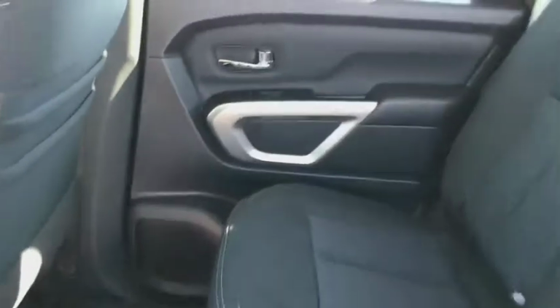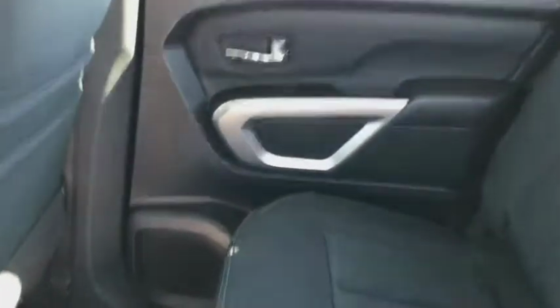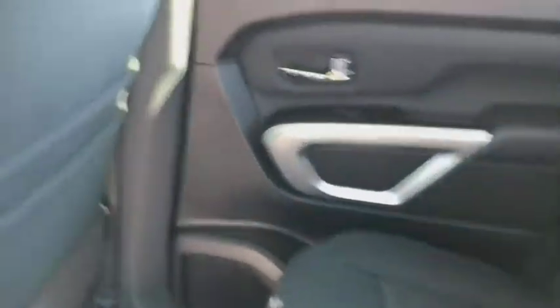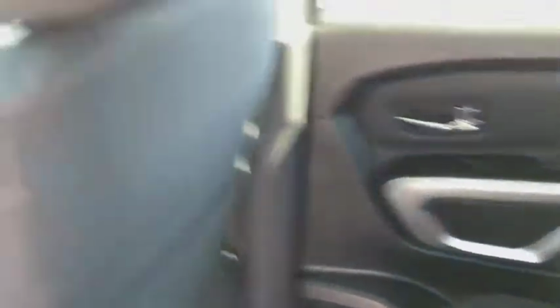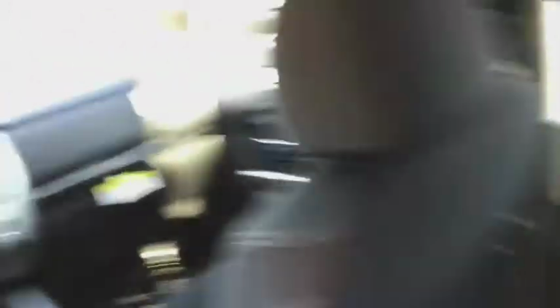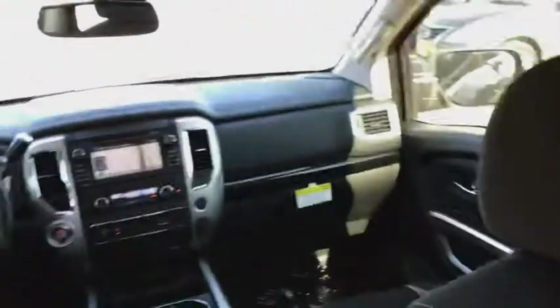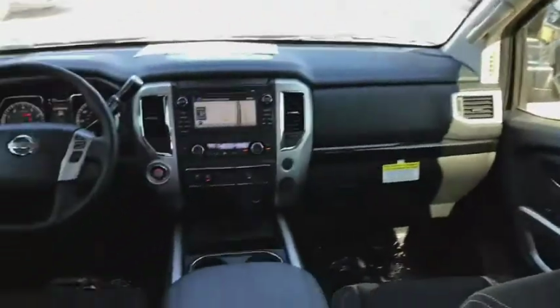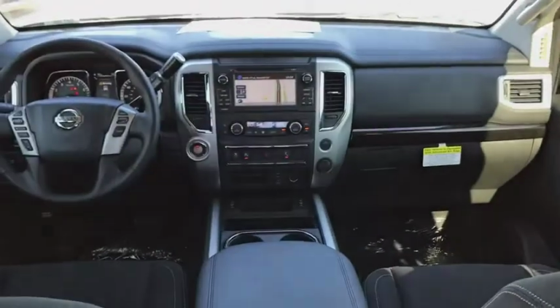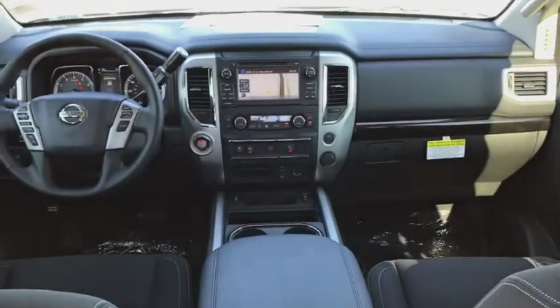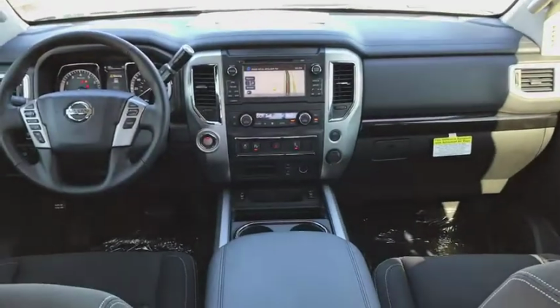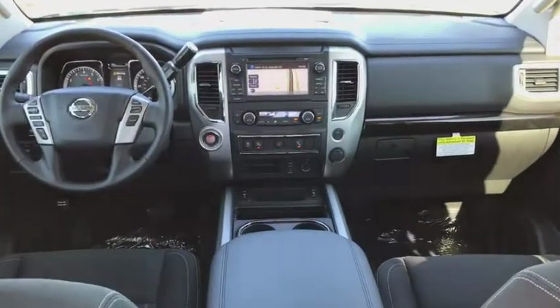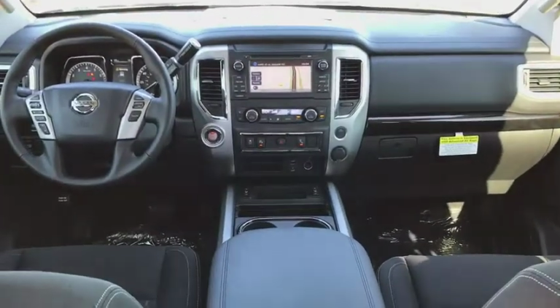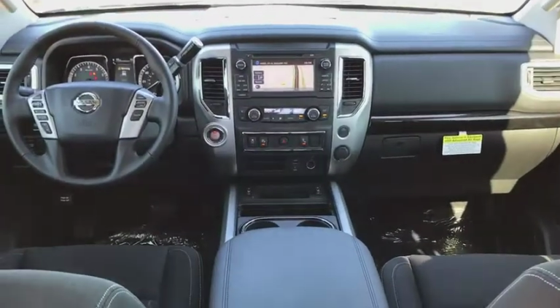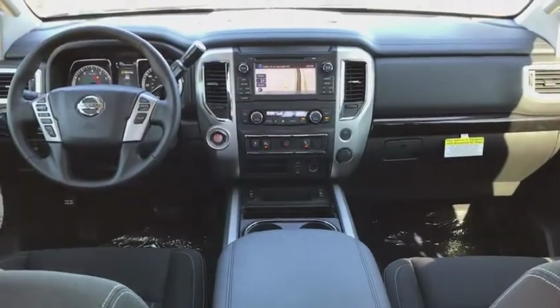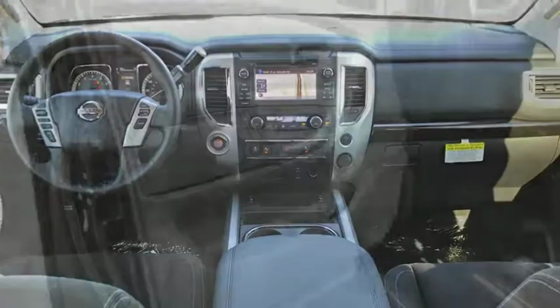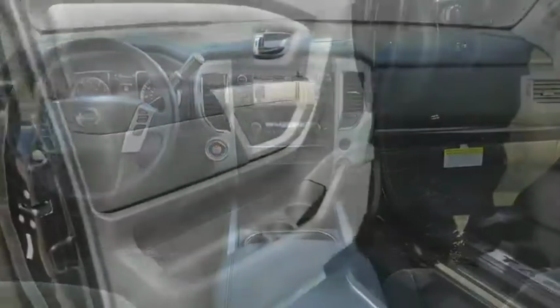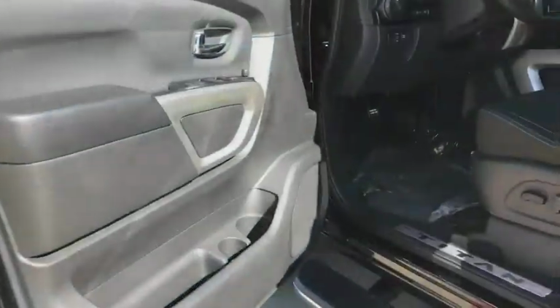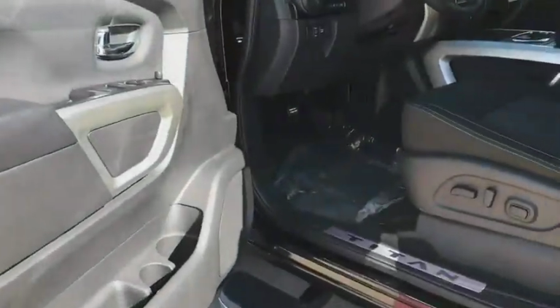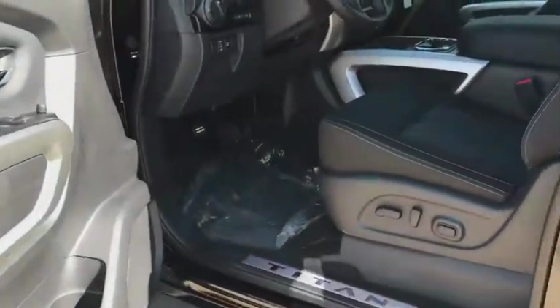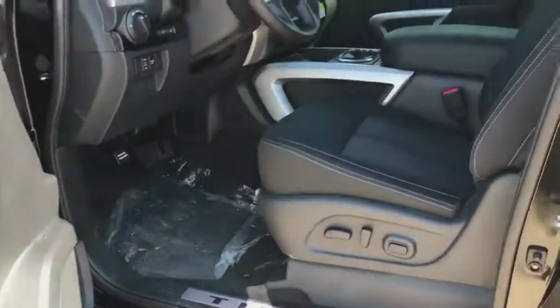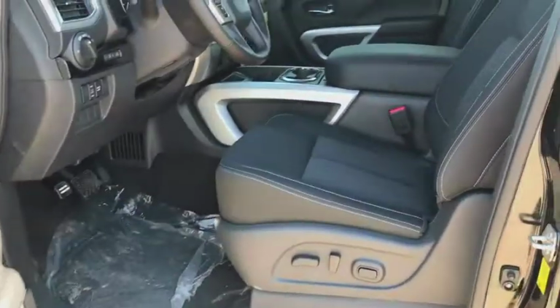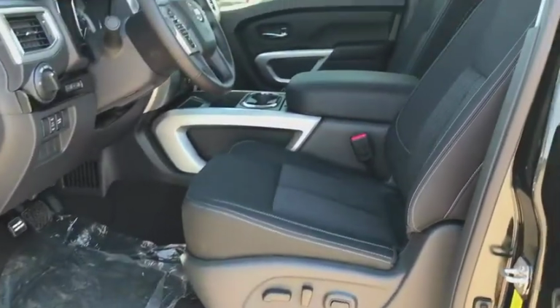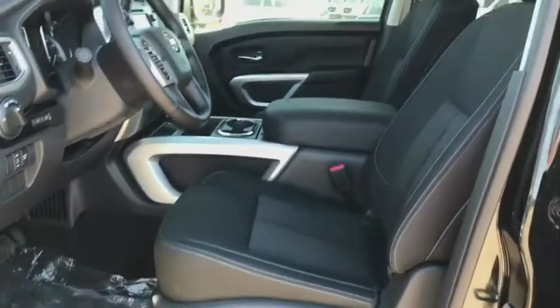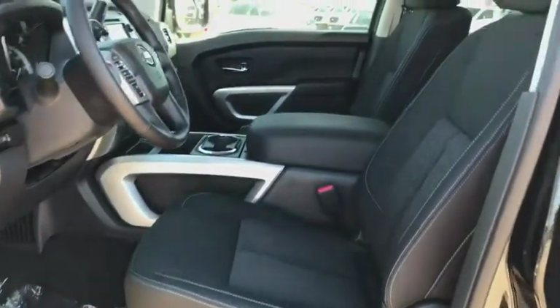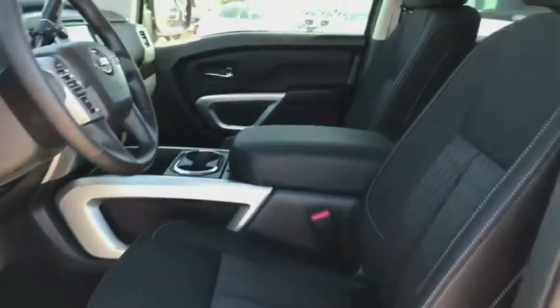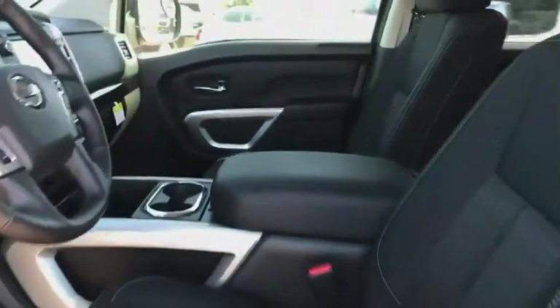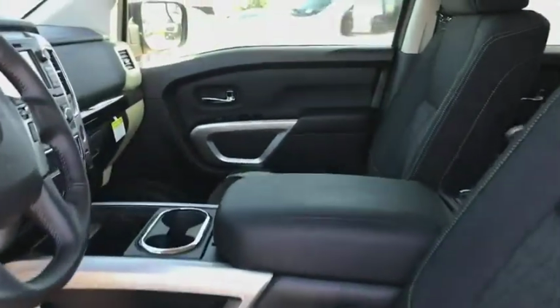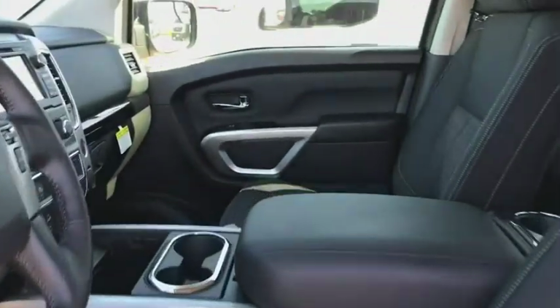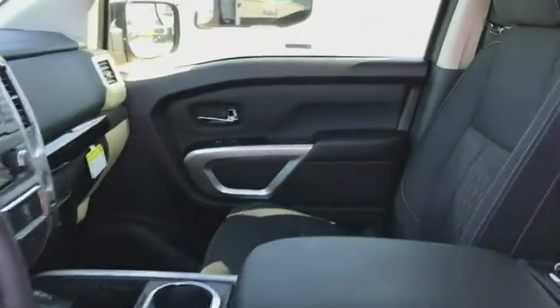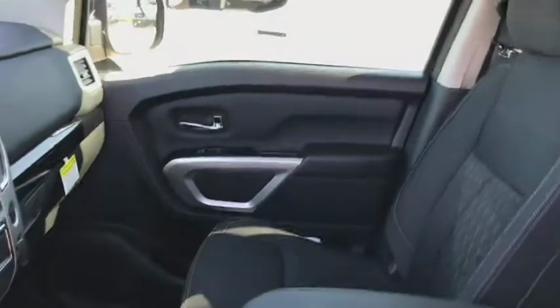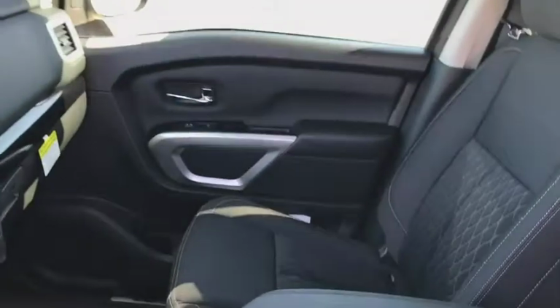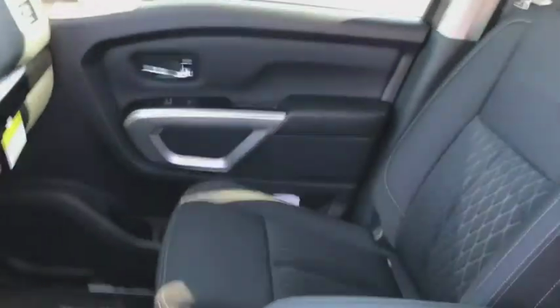Cruise control, AM FM stereo radio, rear defrost, trip computer, MP3 player, power door locks, CD player. Drive away with a great deal on this vehicle. Call or stop in today.